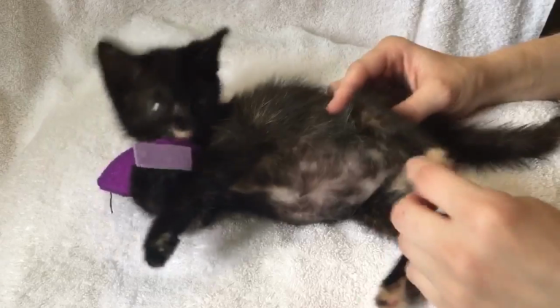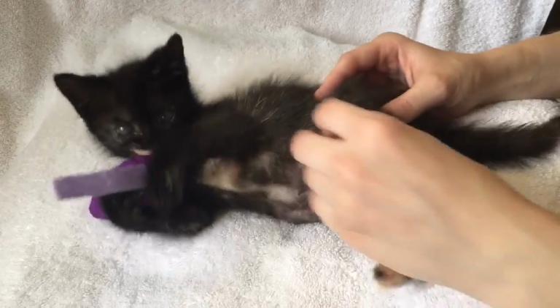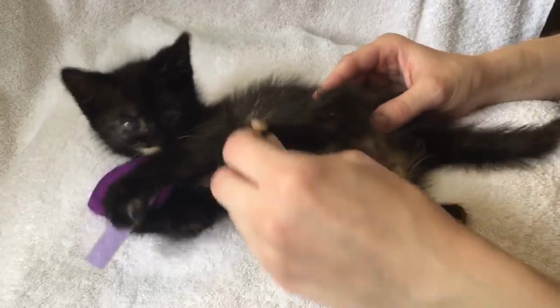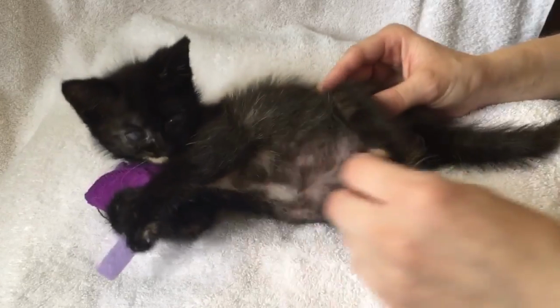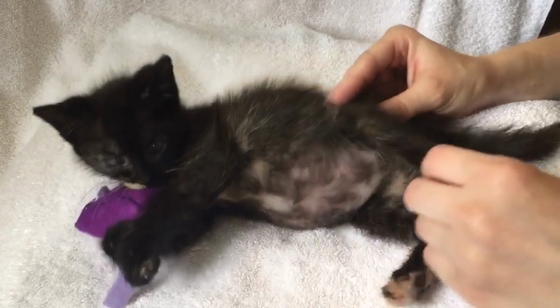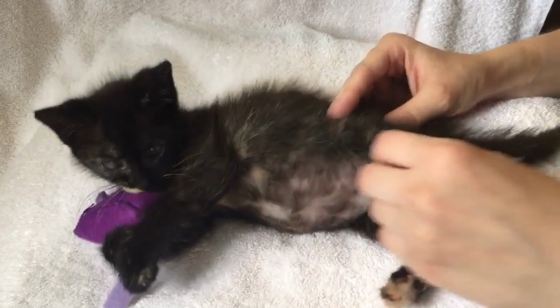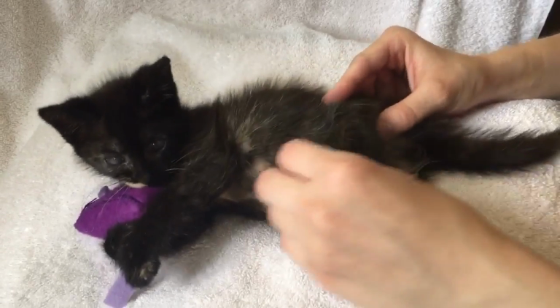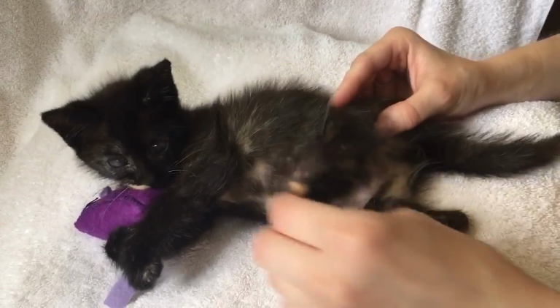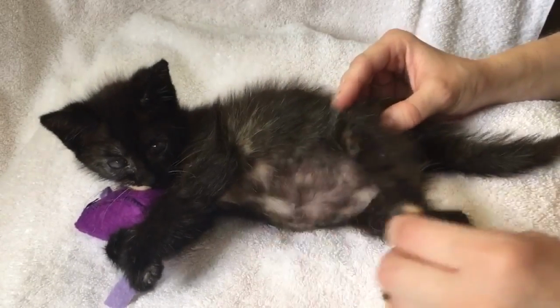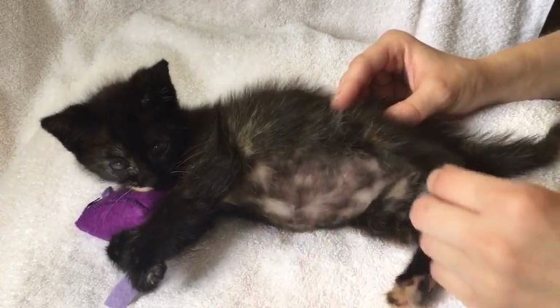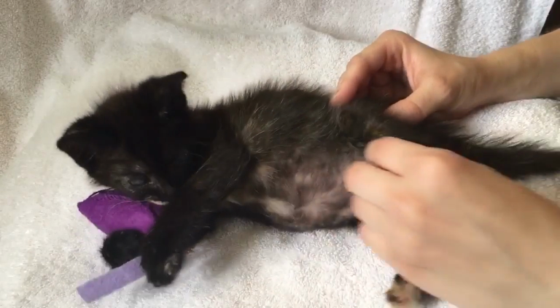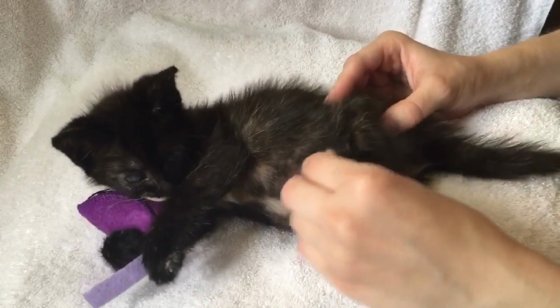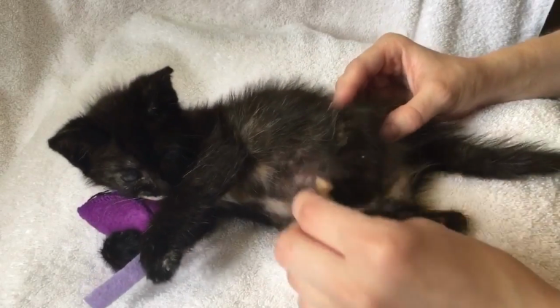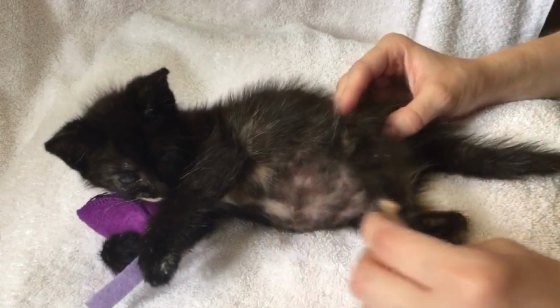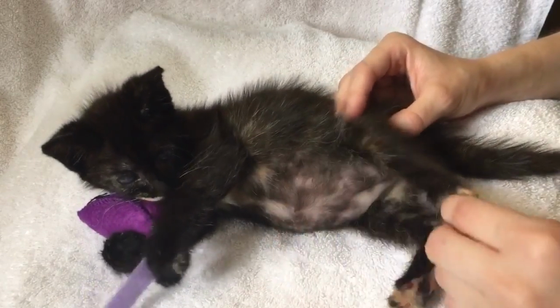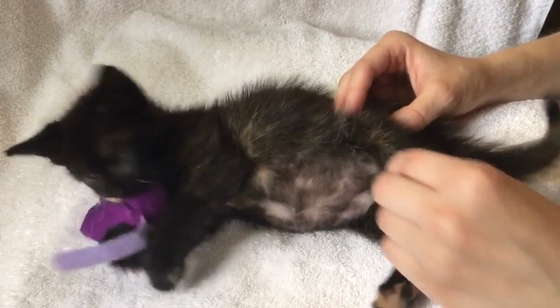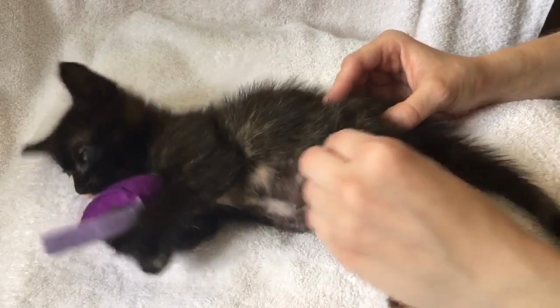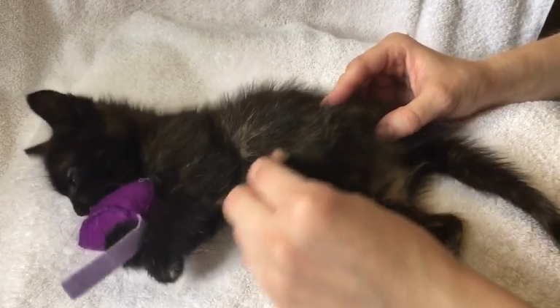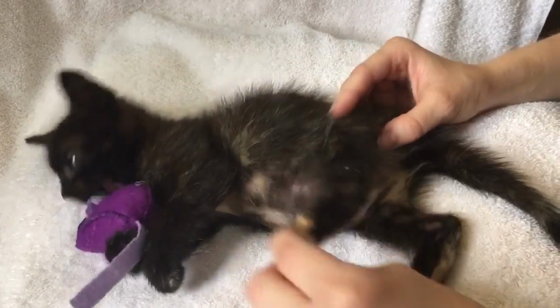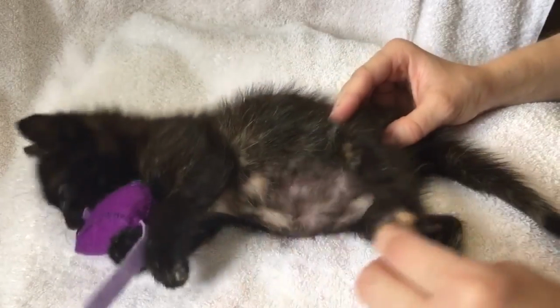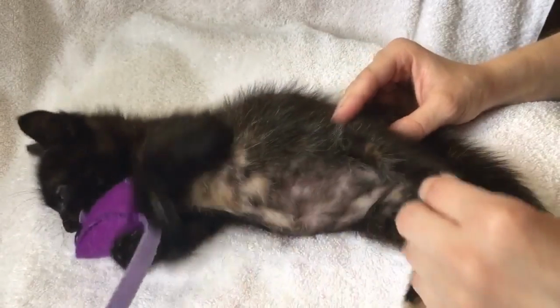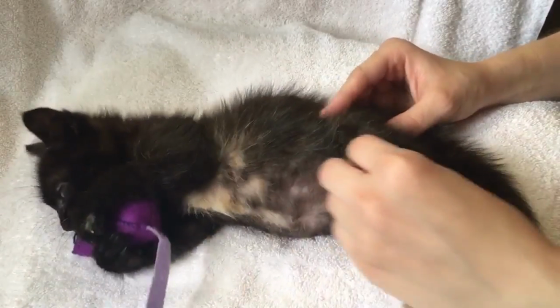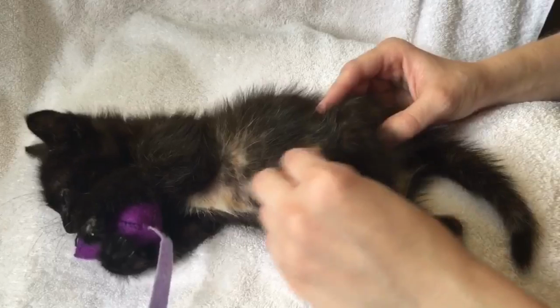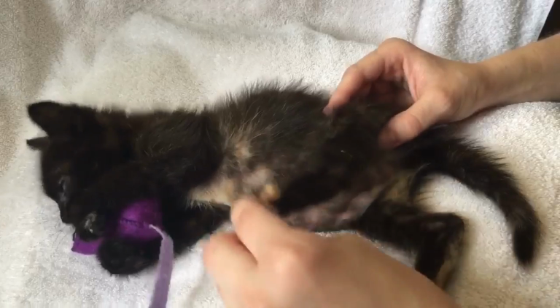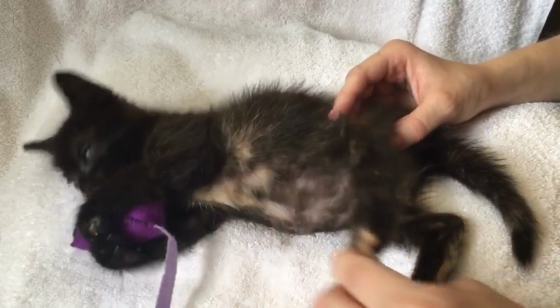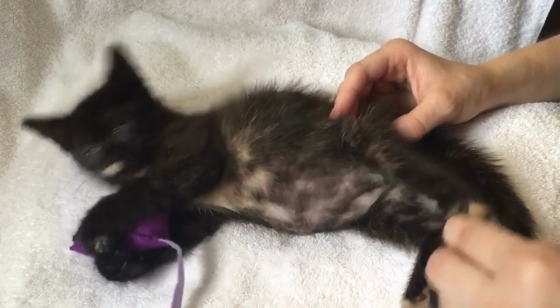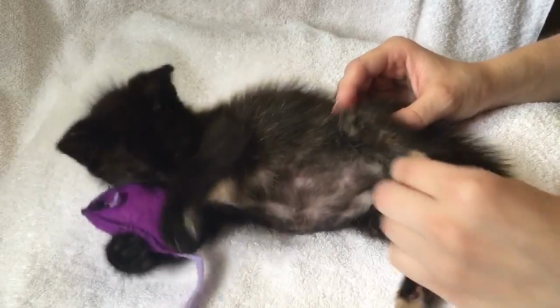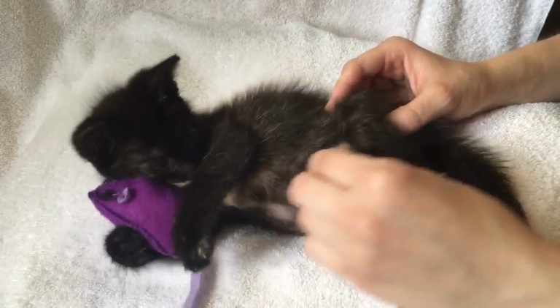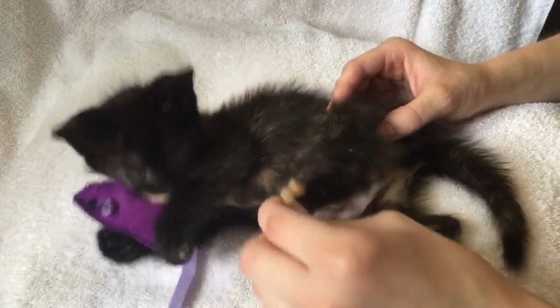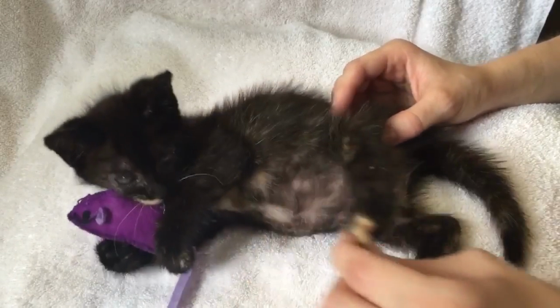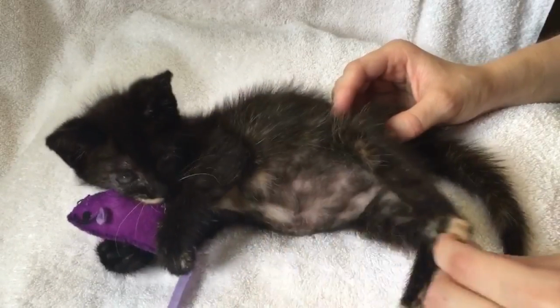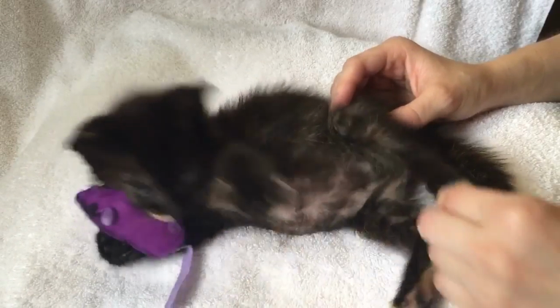While we're unaware of what caused Annie's condition, we do have hope that she'll be able to regain mobility through physical therapy exercises.